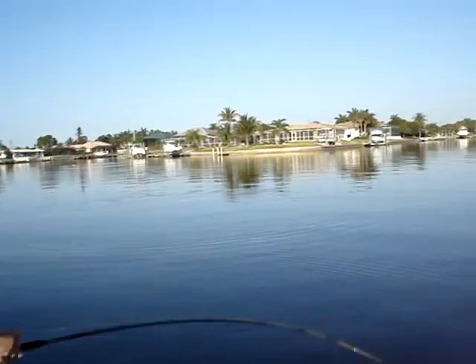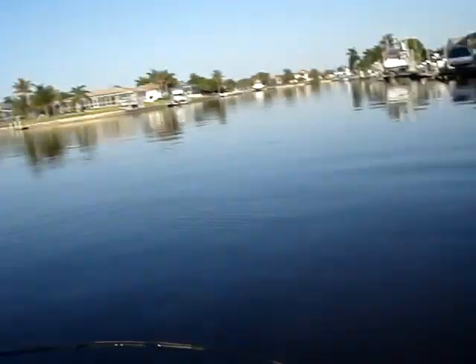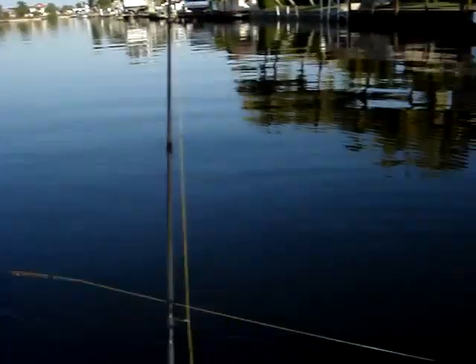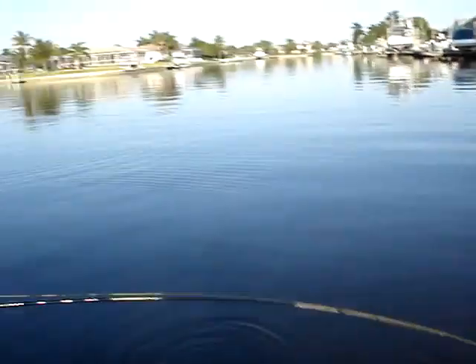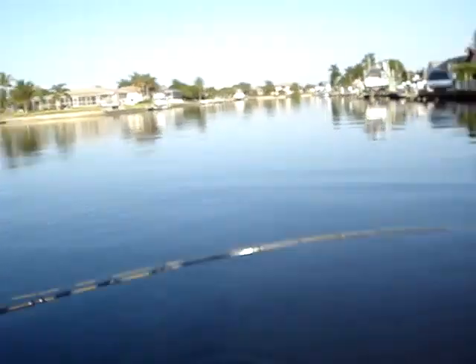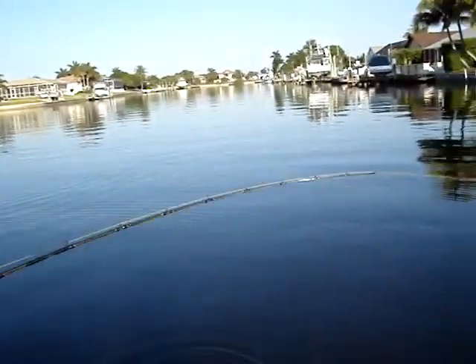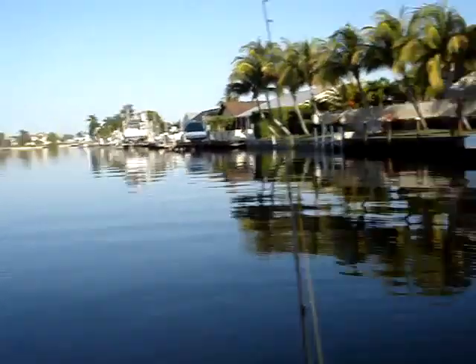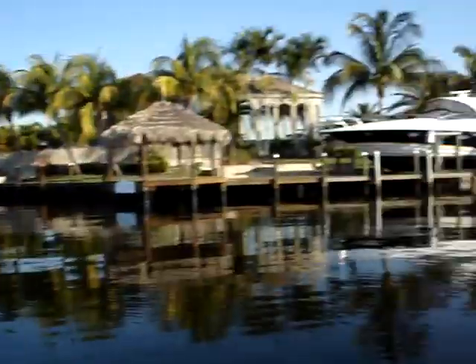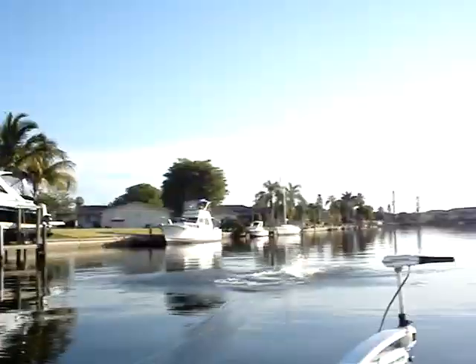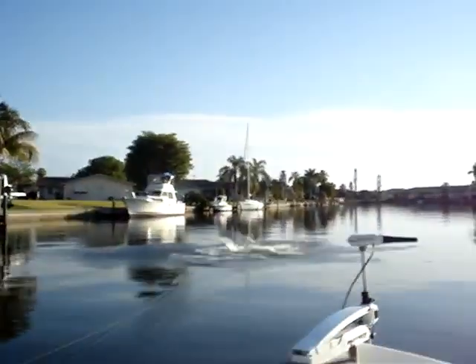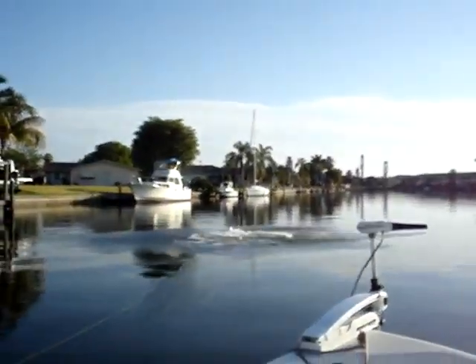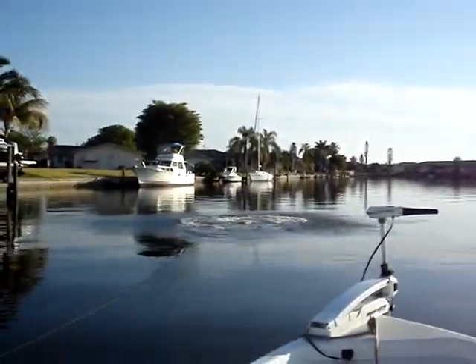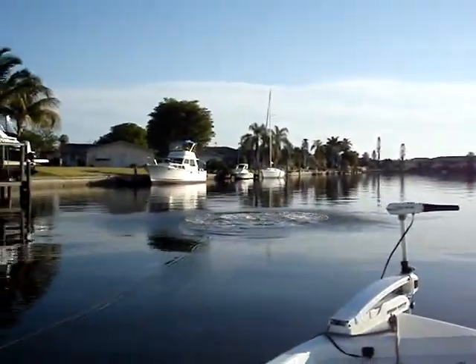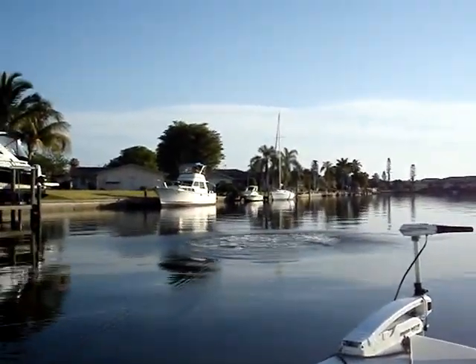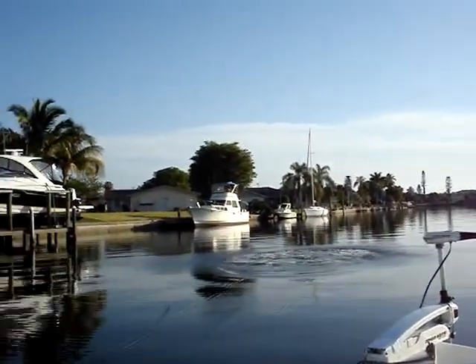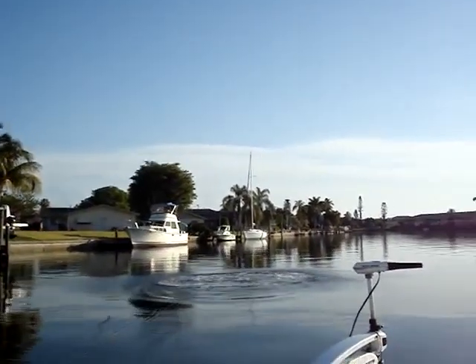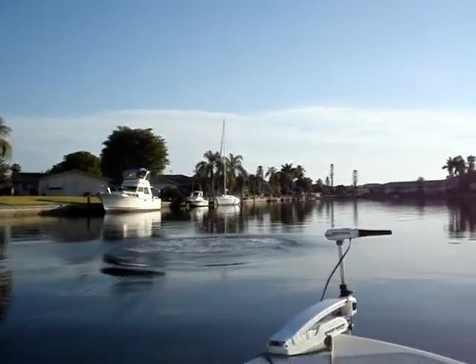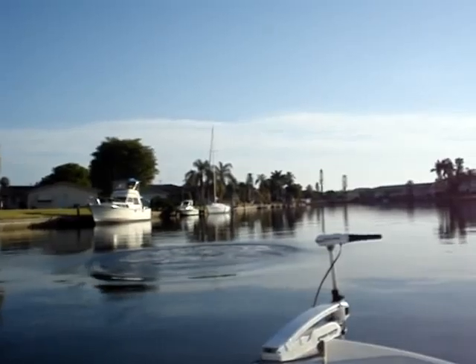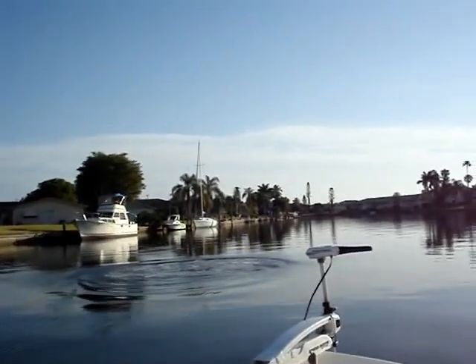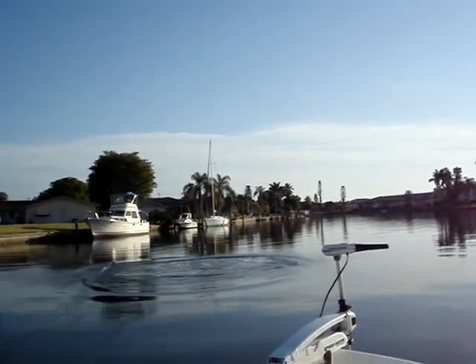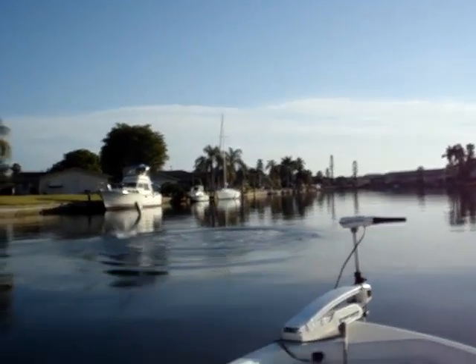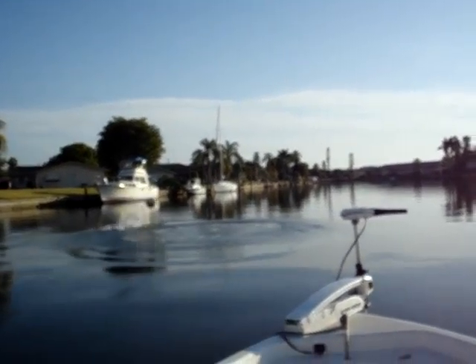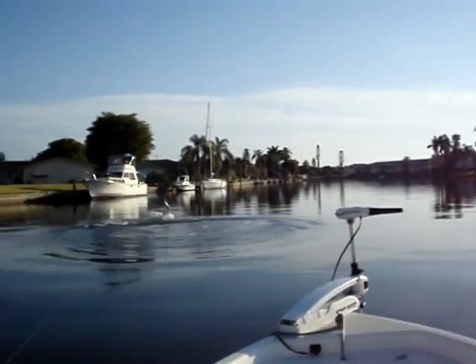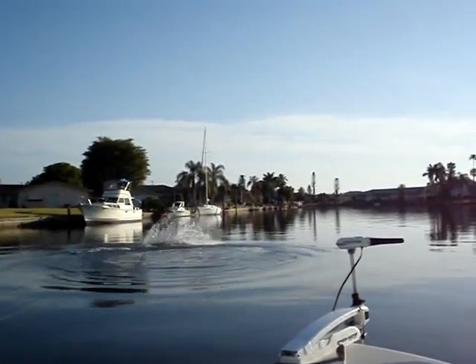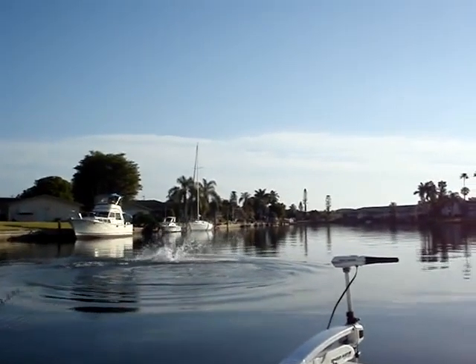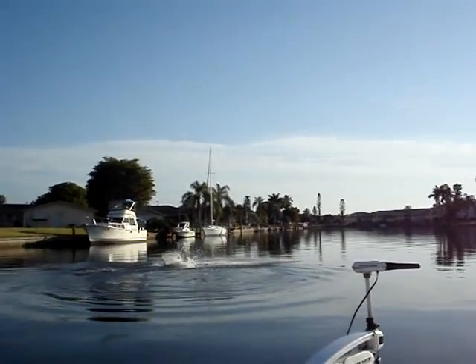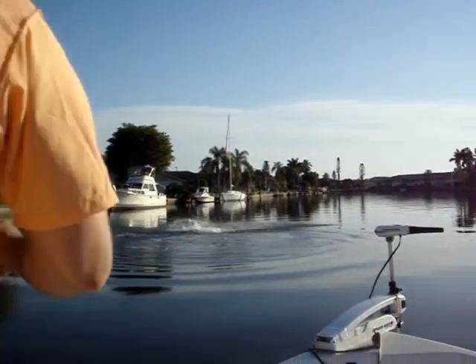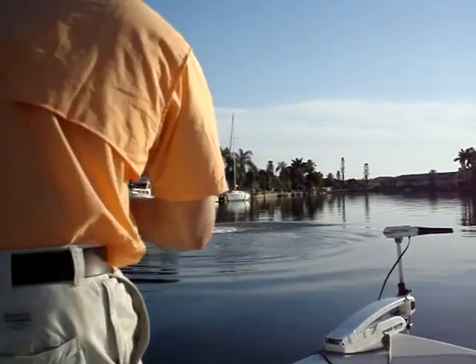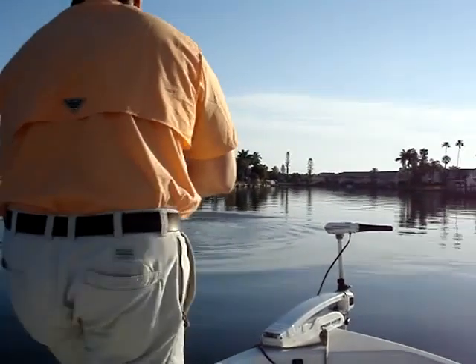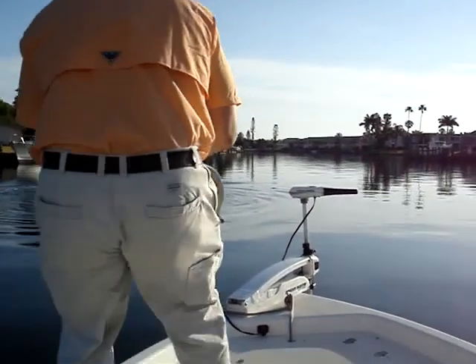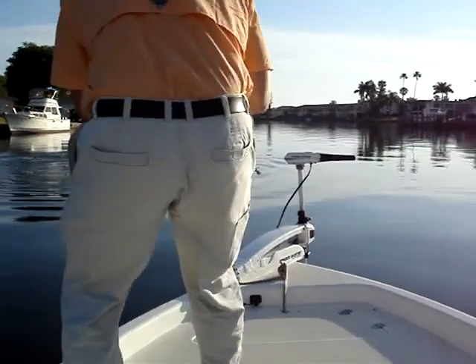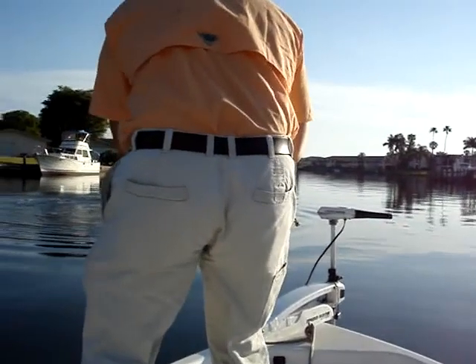There you go! Don't jump! Don't jump! Don't jump! You didn't bow! You didn't bow! You gotta bow!